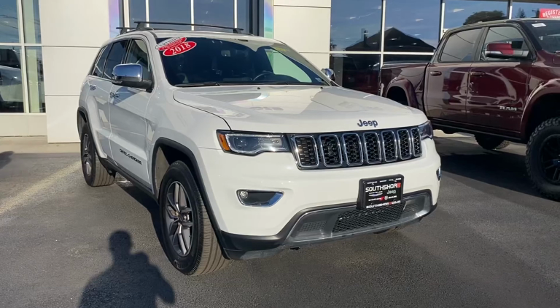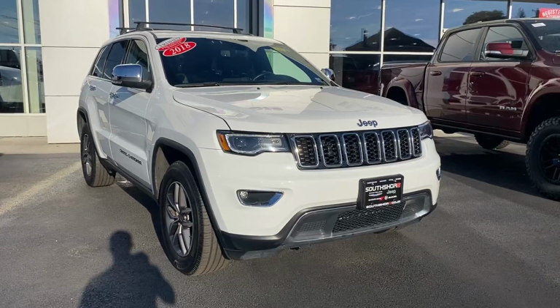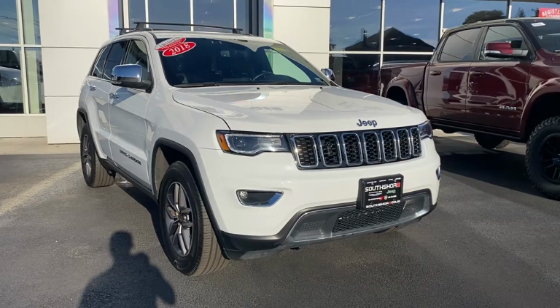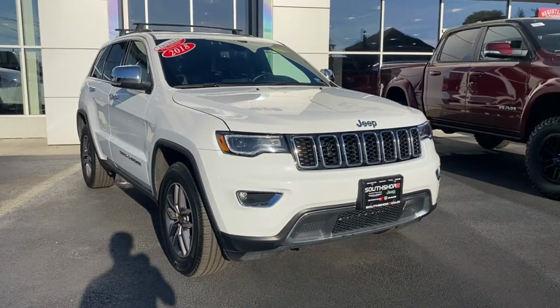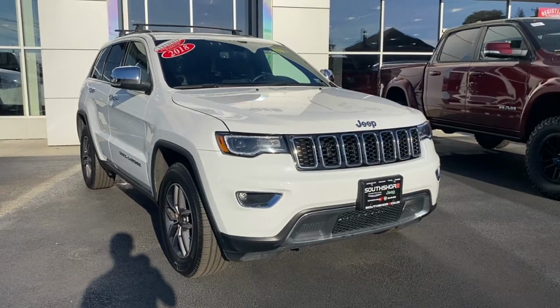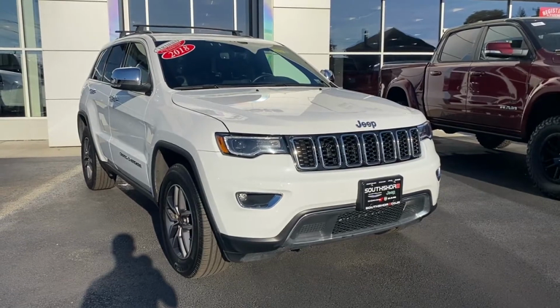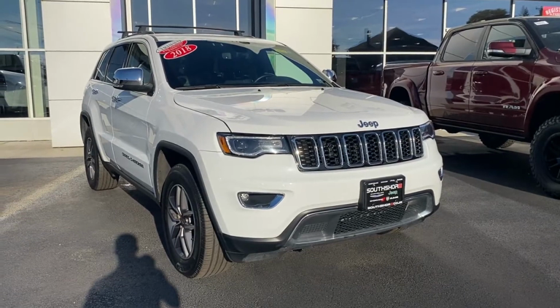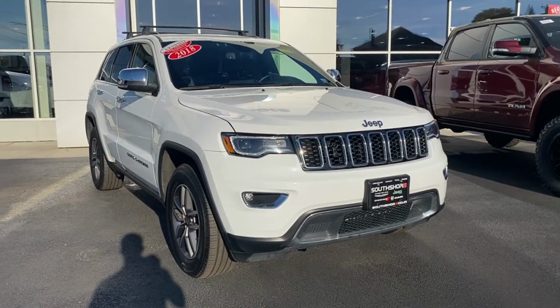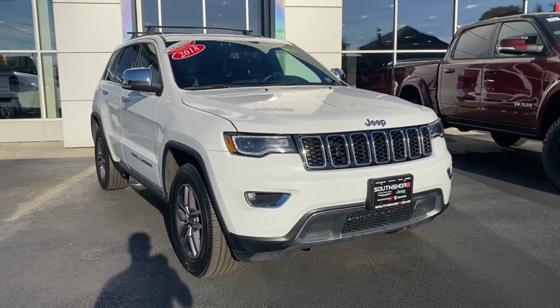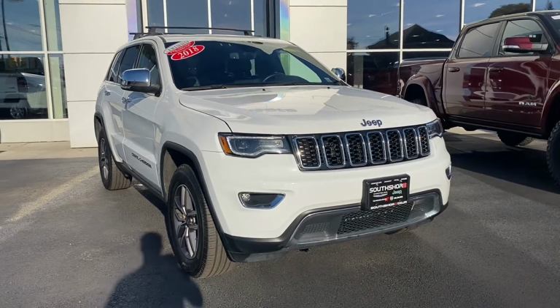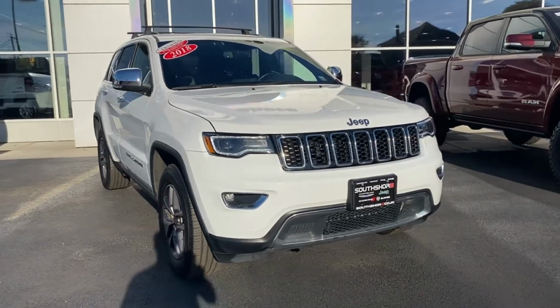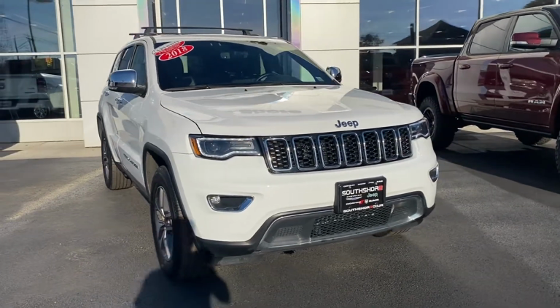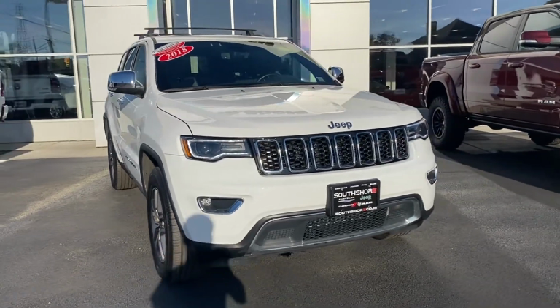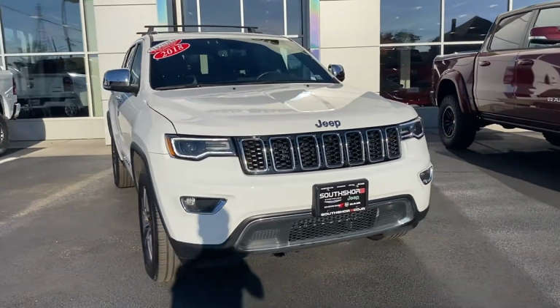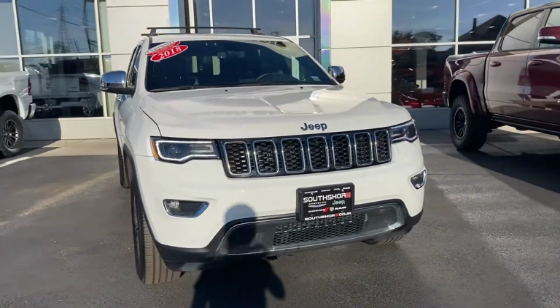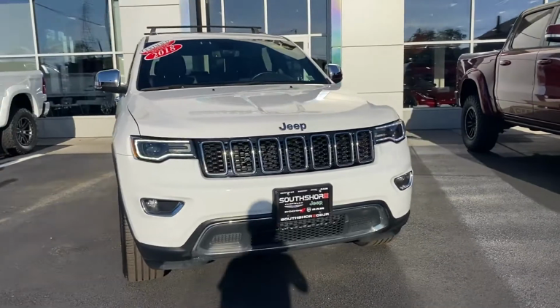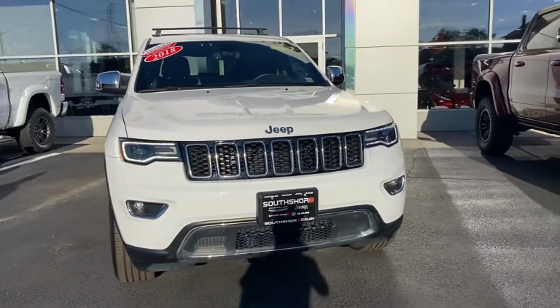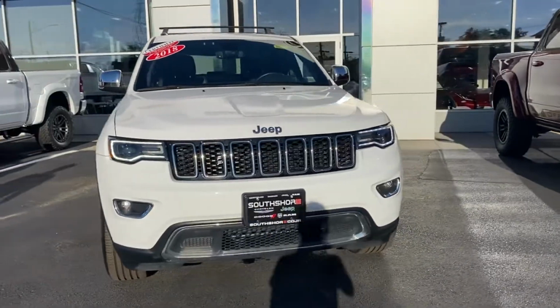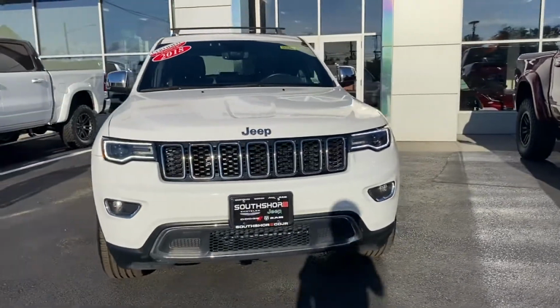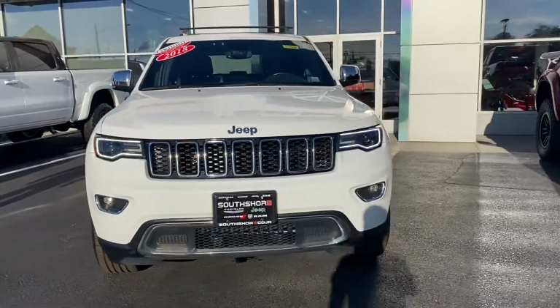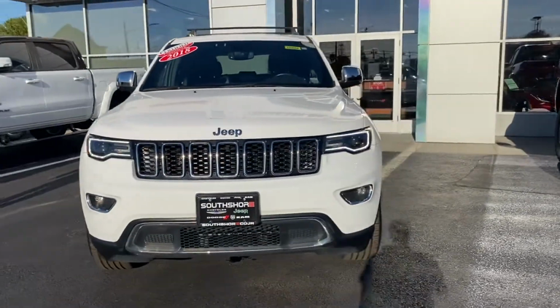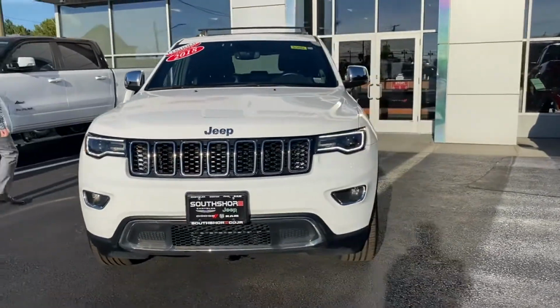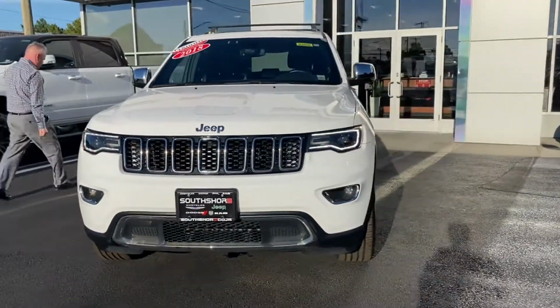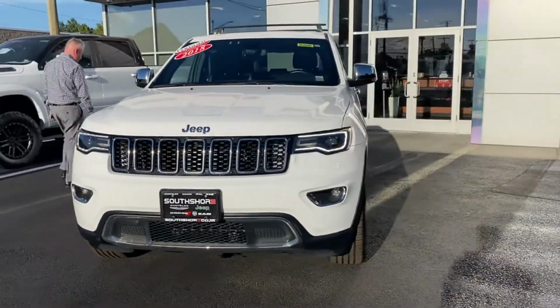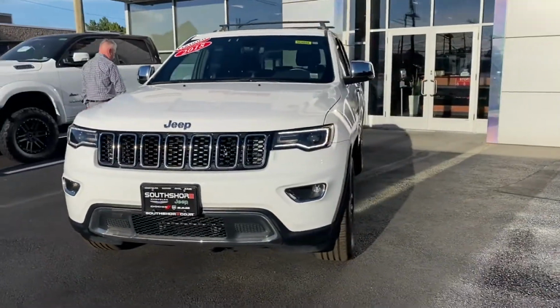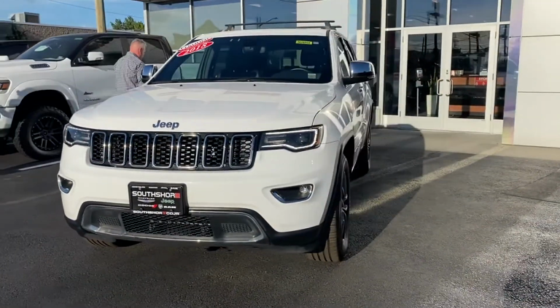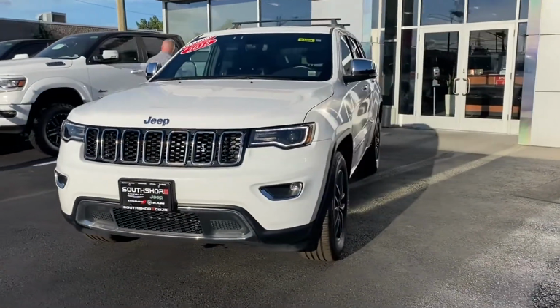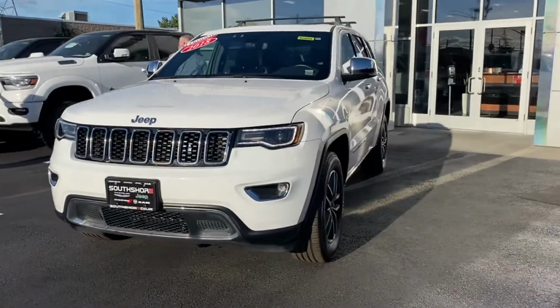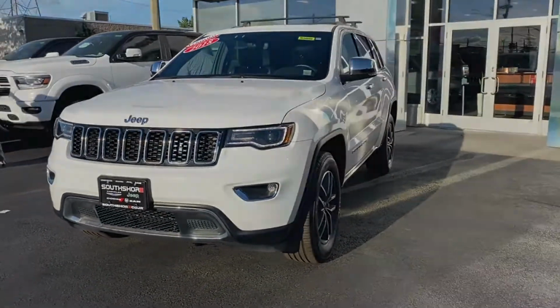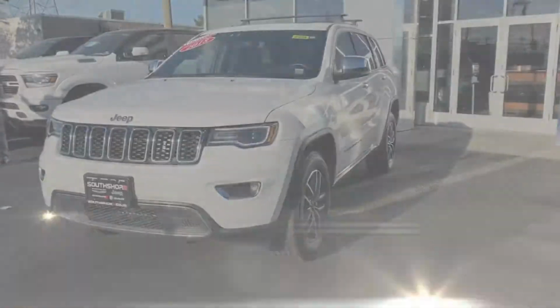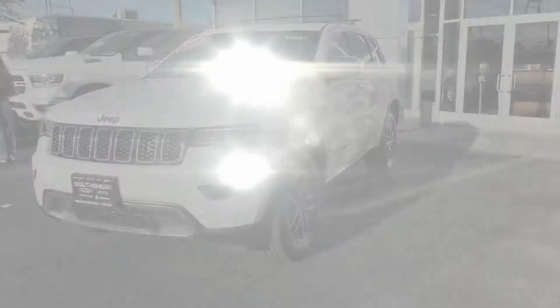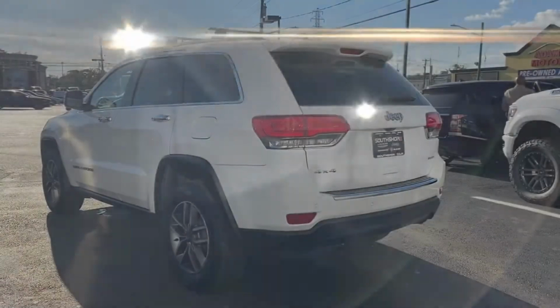2019 Jeep Grand Cherokee with less than 12,000 miles on the odometer. This SUV offers space as well as power and performance.